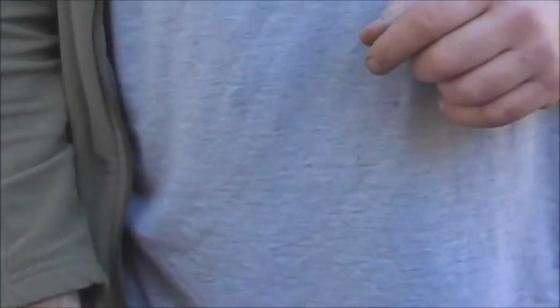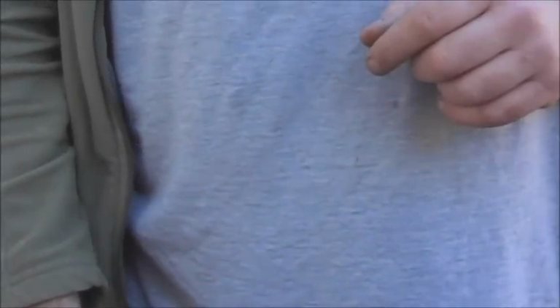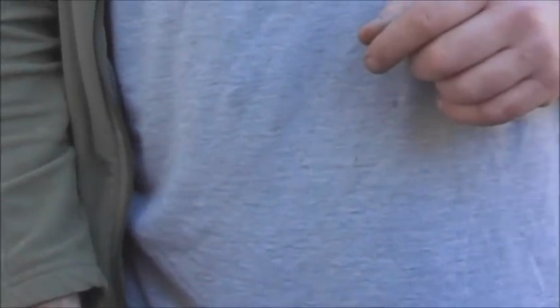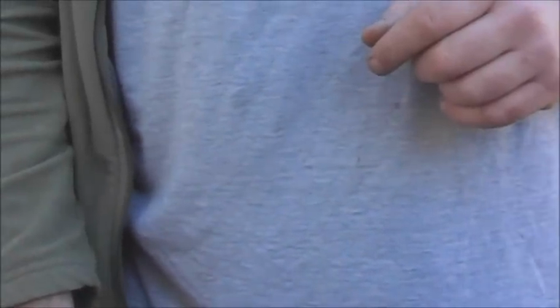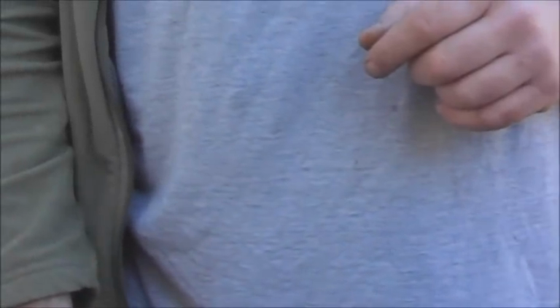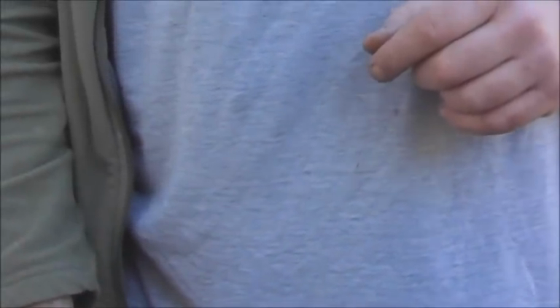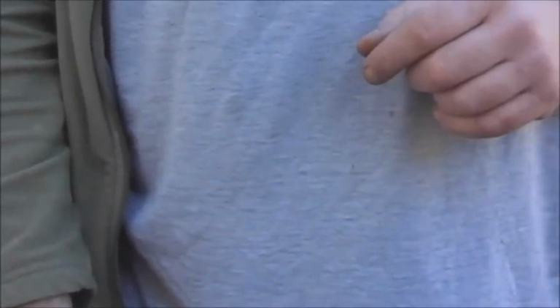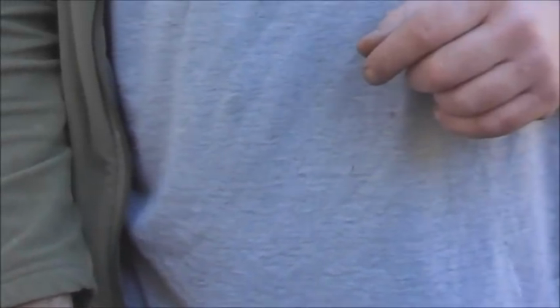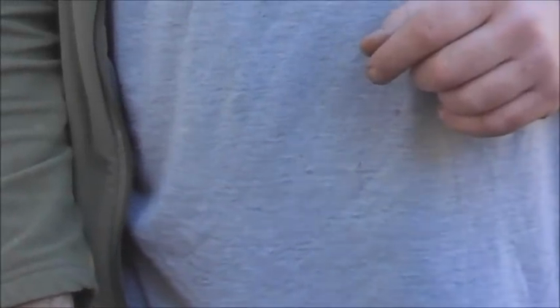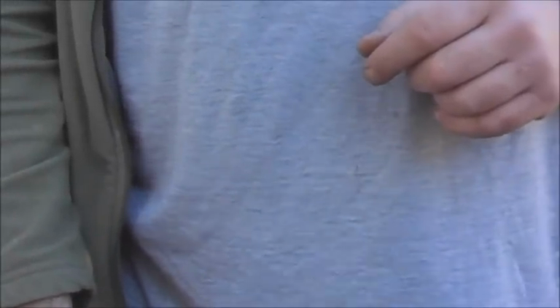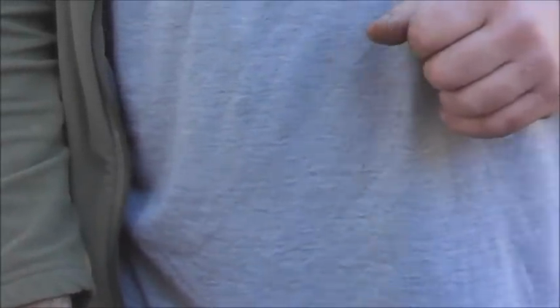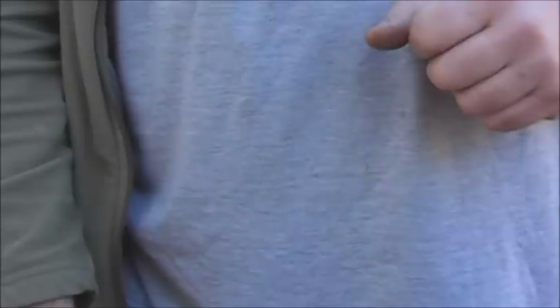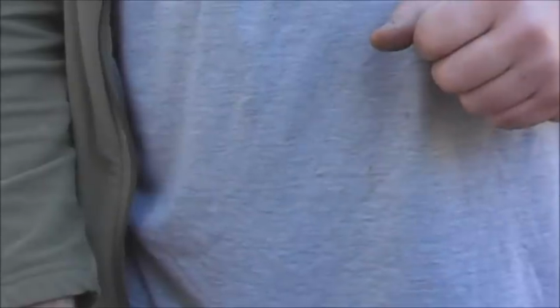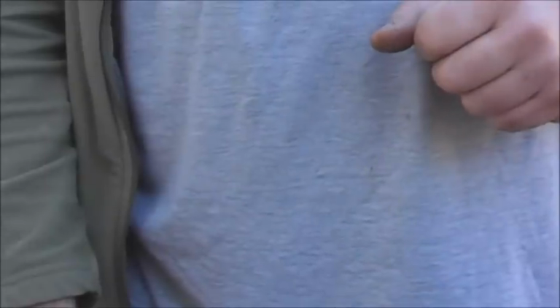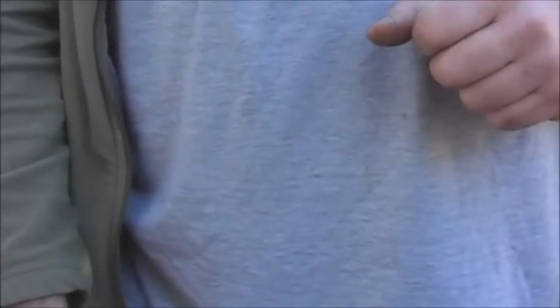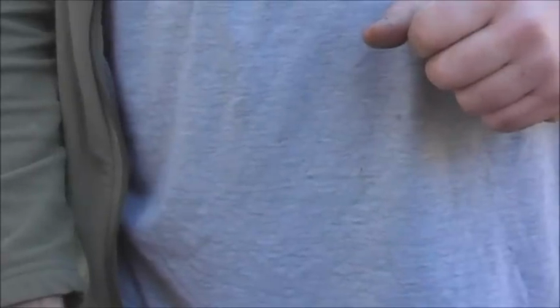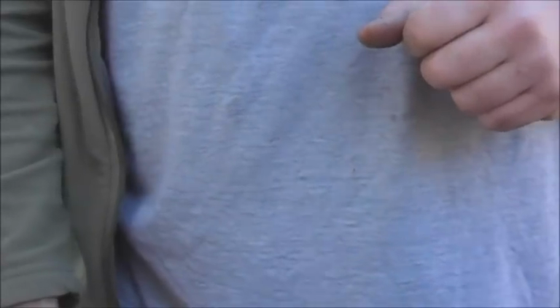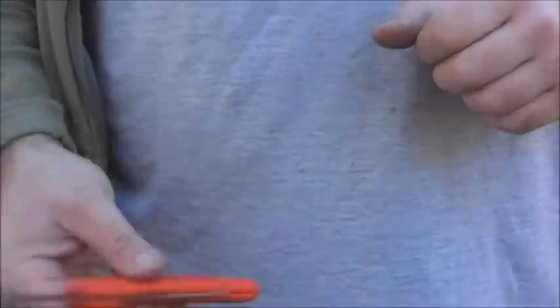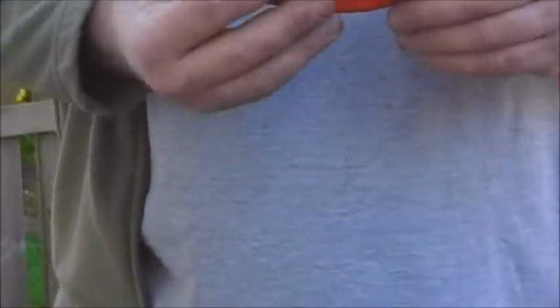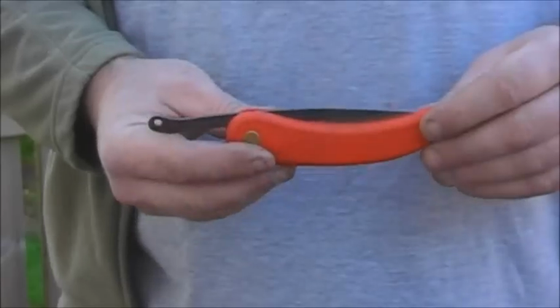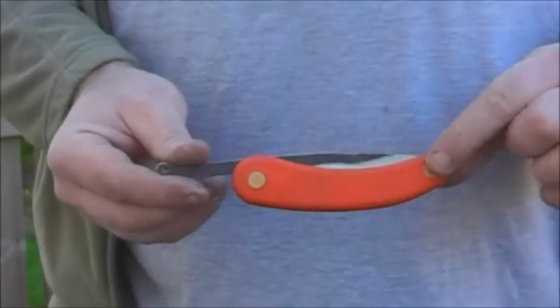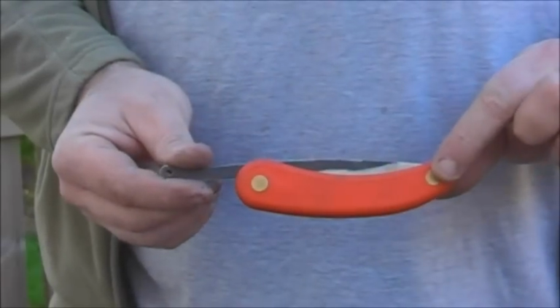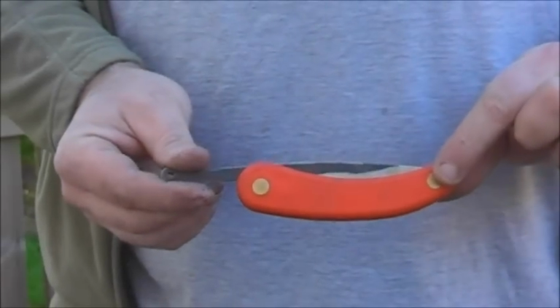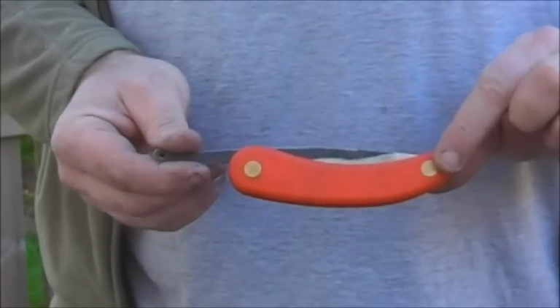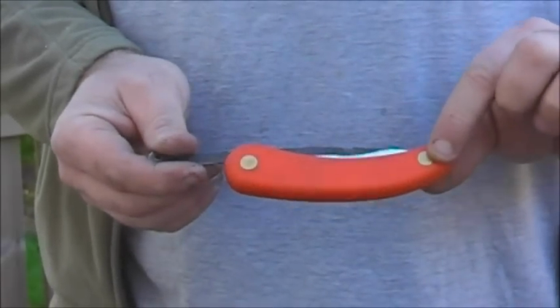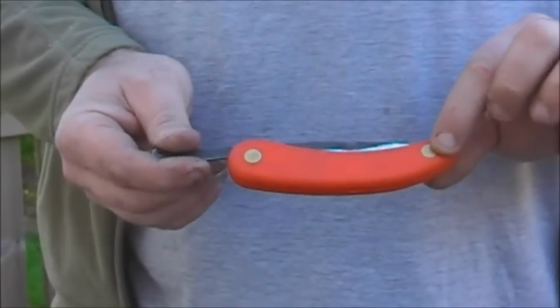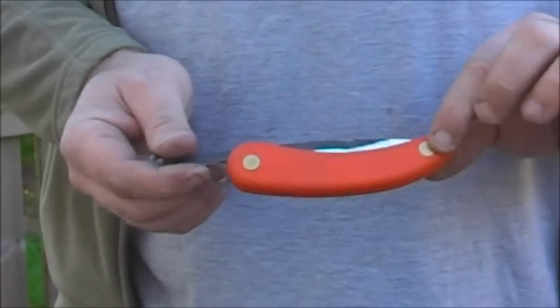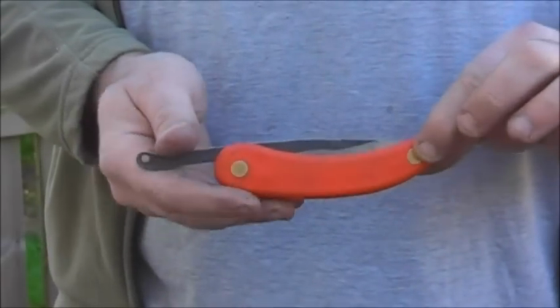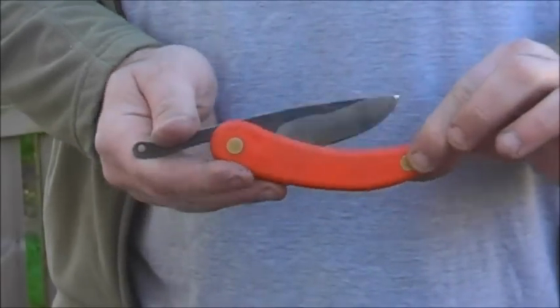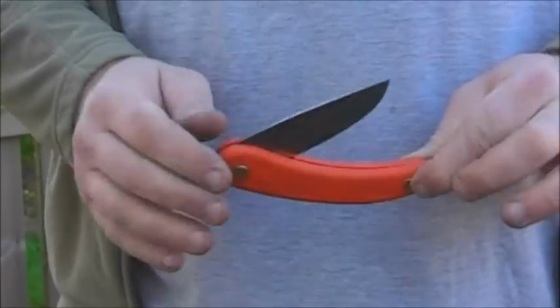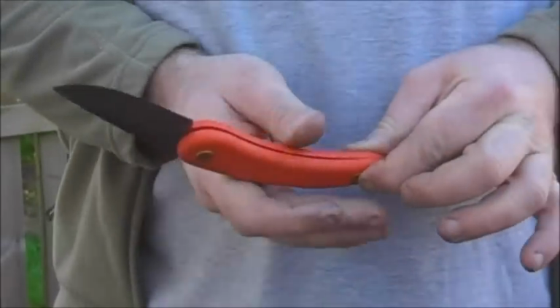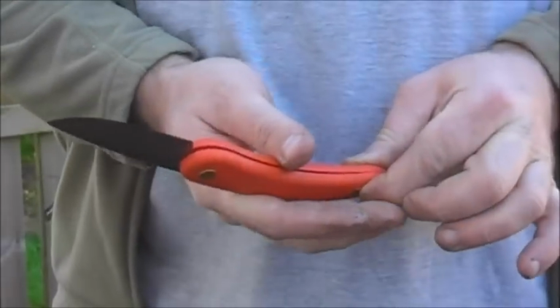Friction folders. I'm trying to develop a small modern friction folder for UK everyday carry. I started off with a Svord Peasant — fairly cheap, good solid bit of kit, very simple.